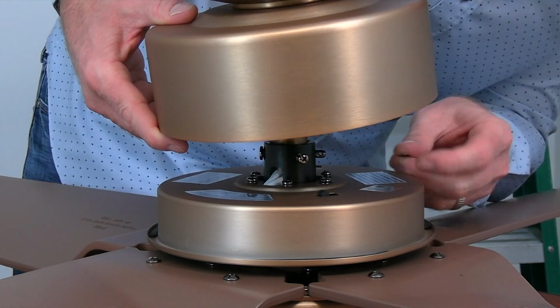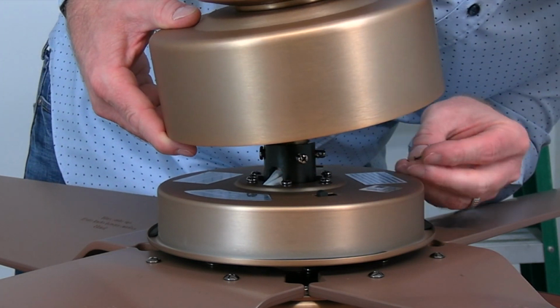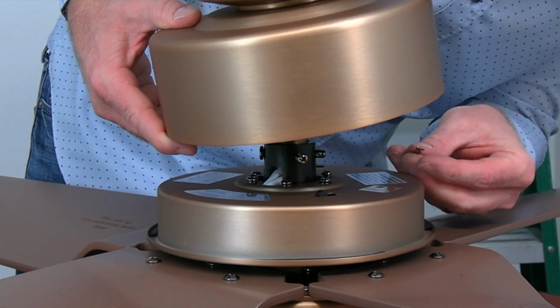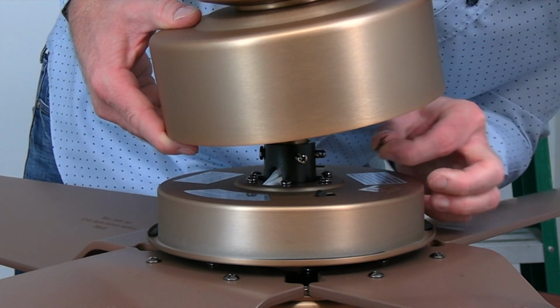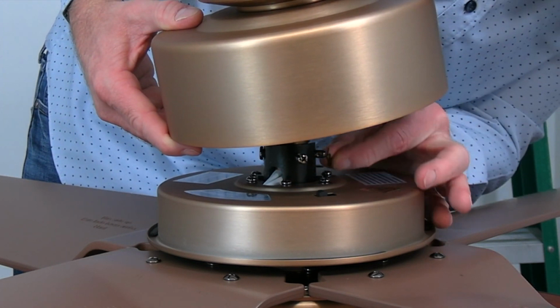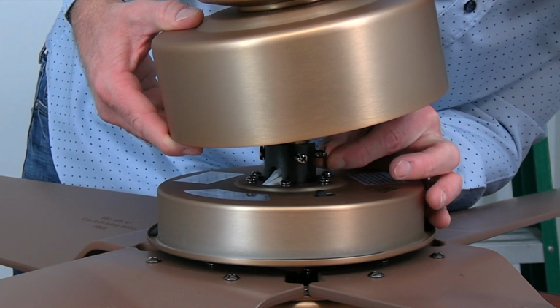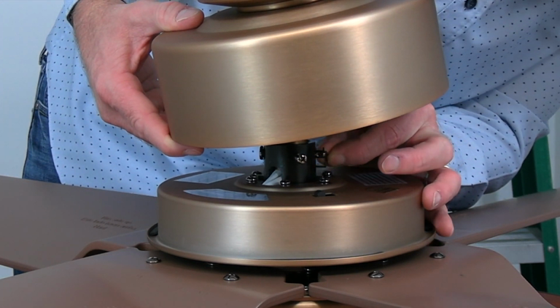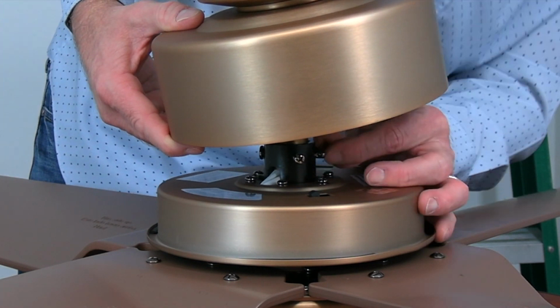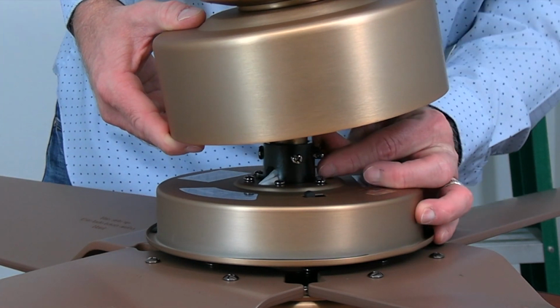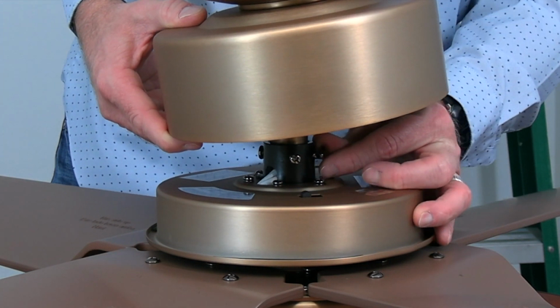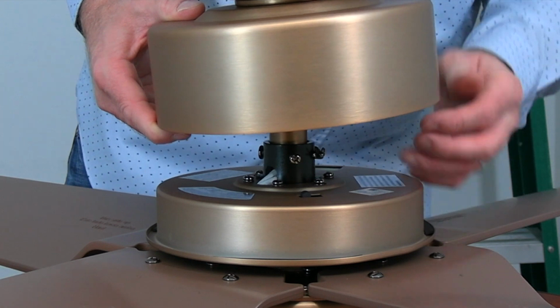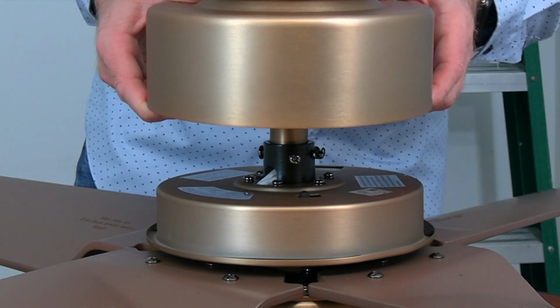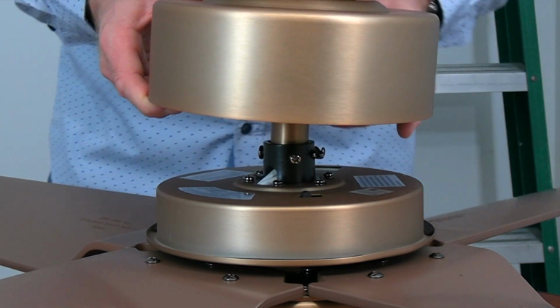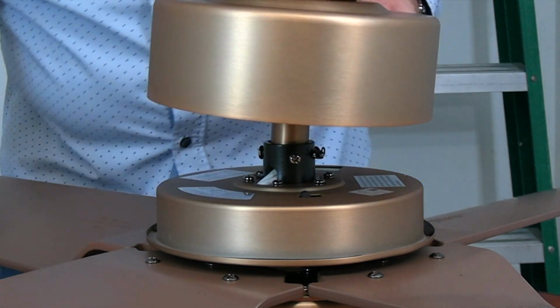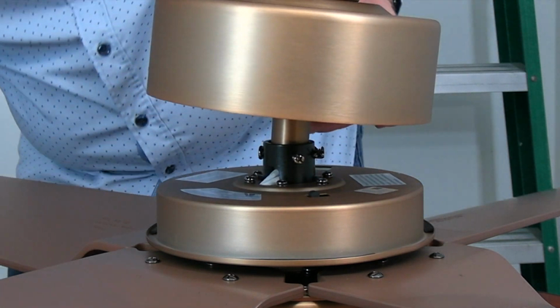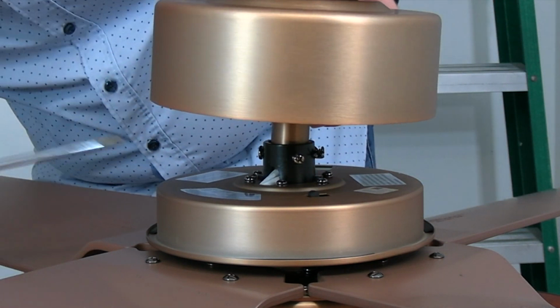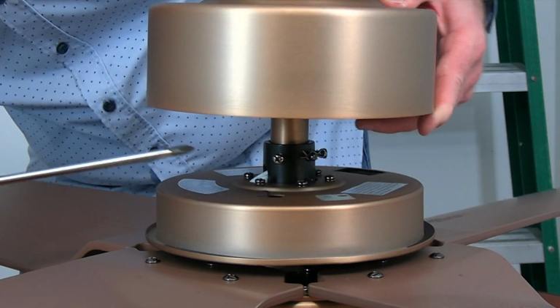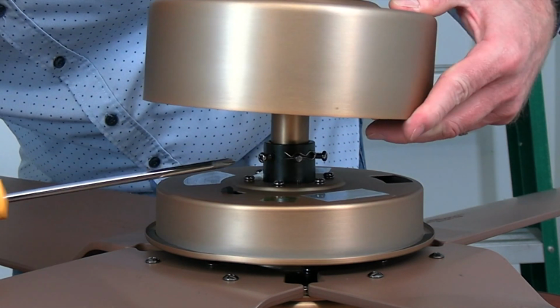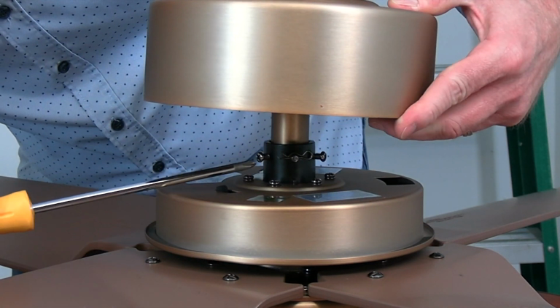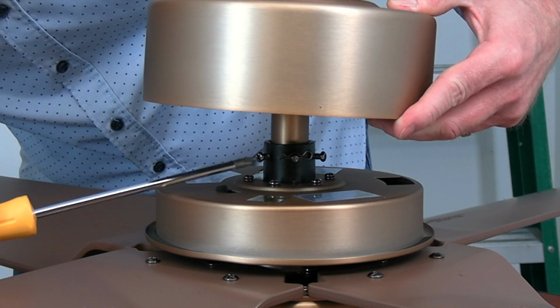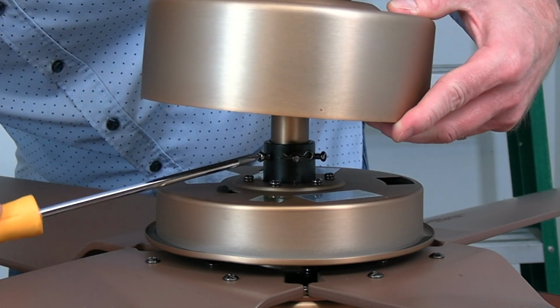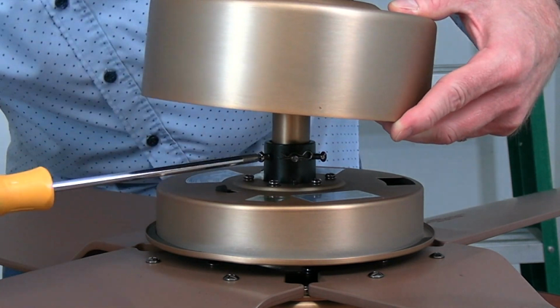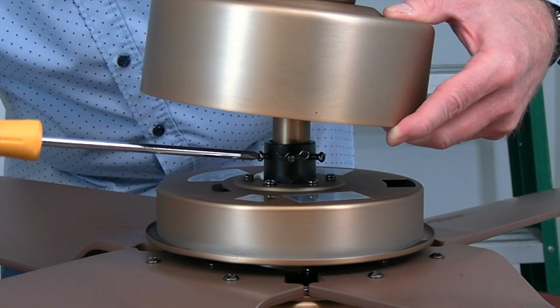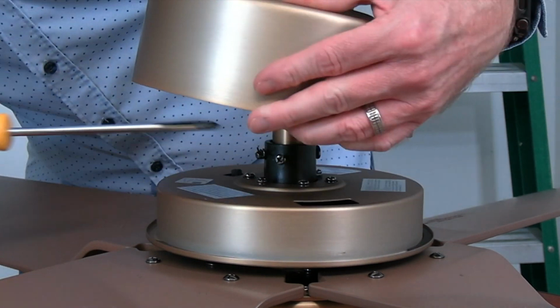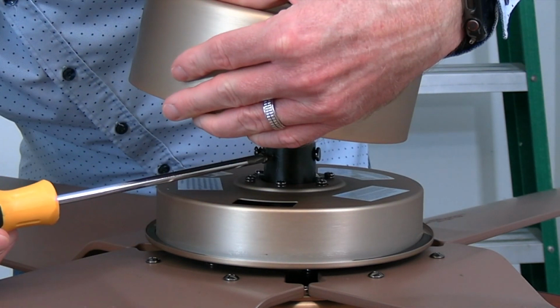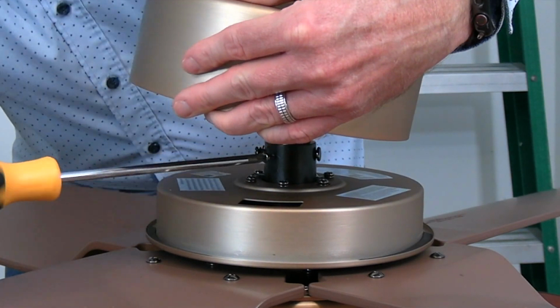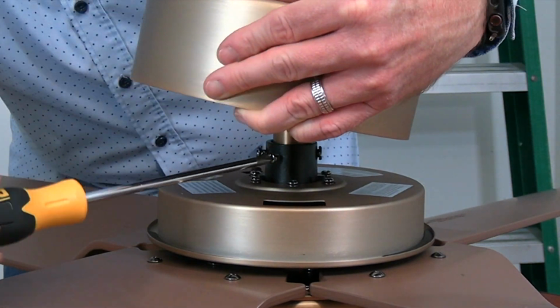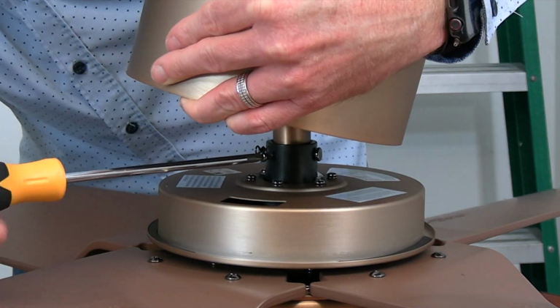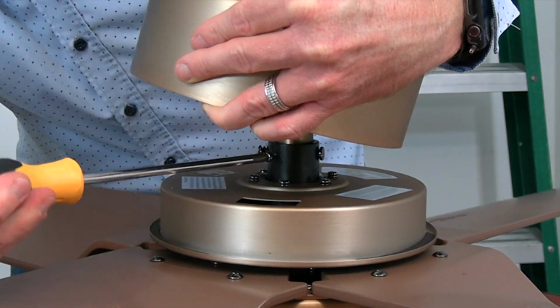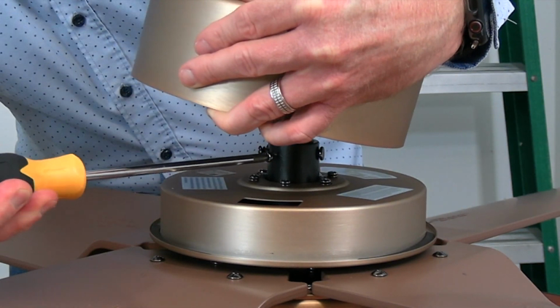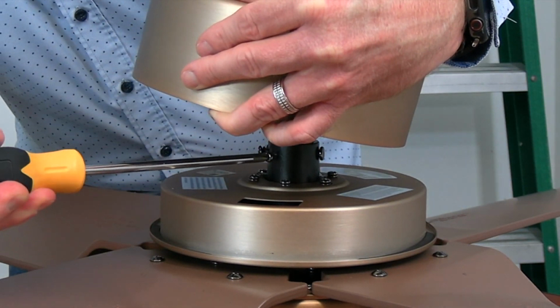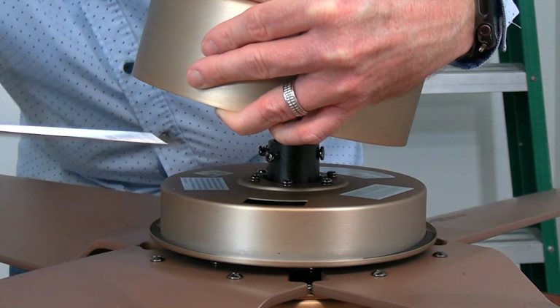Once the hanger pin and locking pin have been set, use a Phillips head screwdriver to completely tighten the two set screws on the motor collar. Once those screws are tight, slide the motor collar cover down and rest the canopy ring and canopy on the motor collar cover.